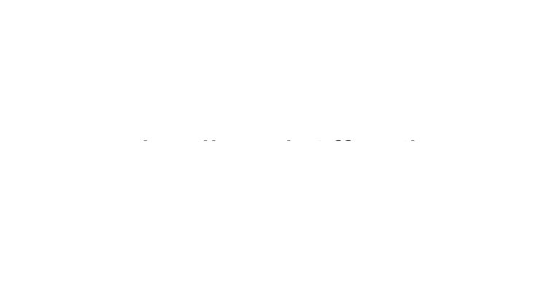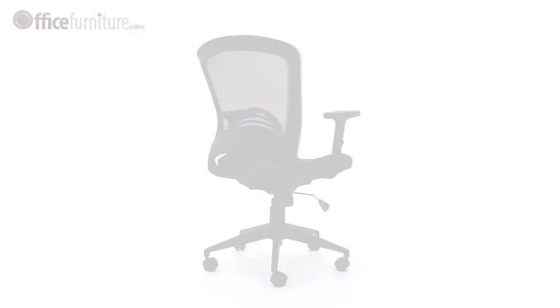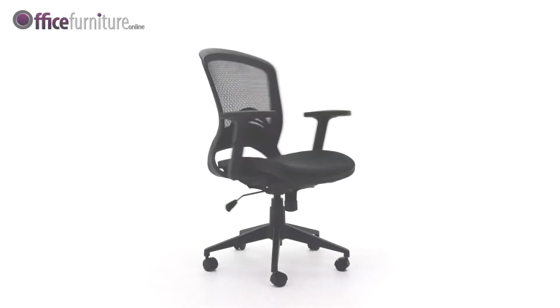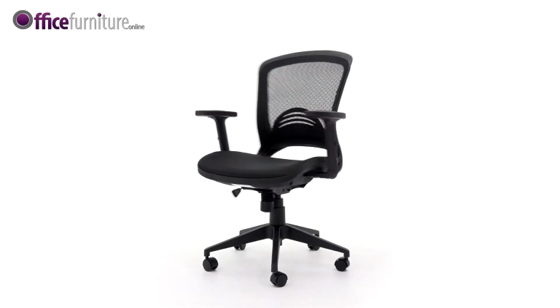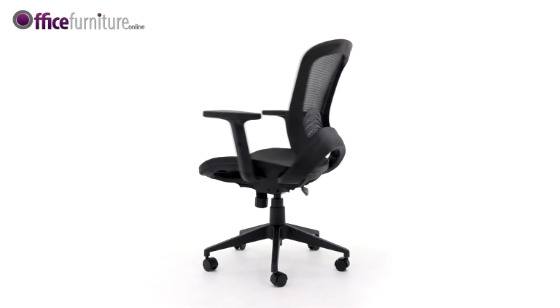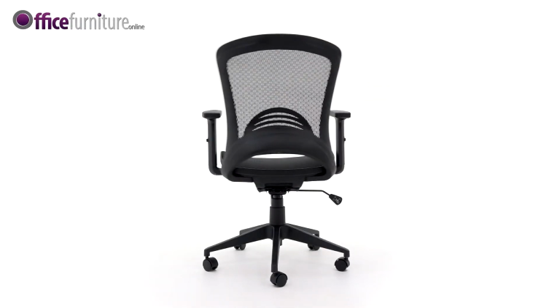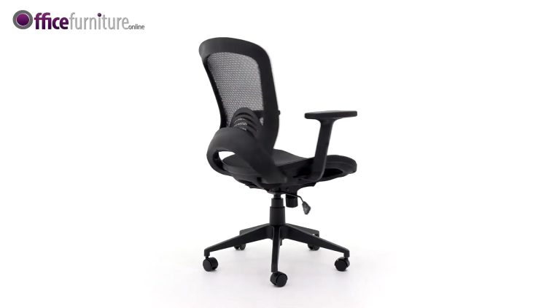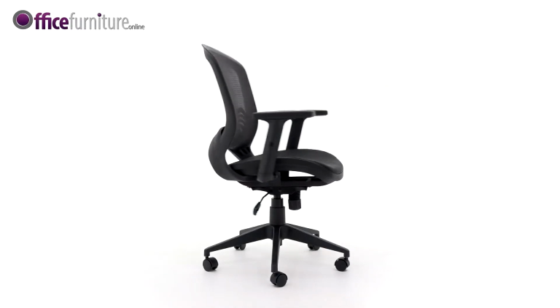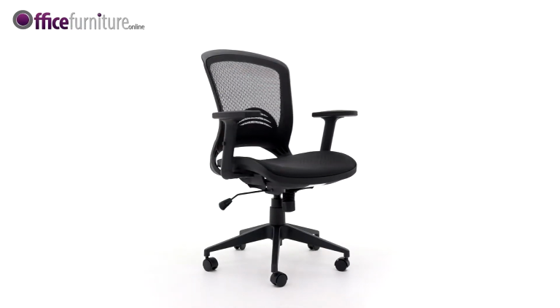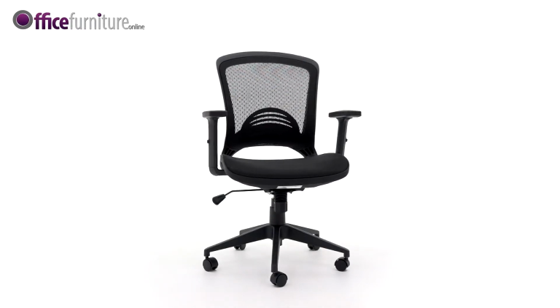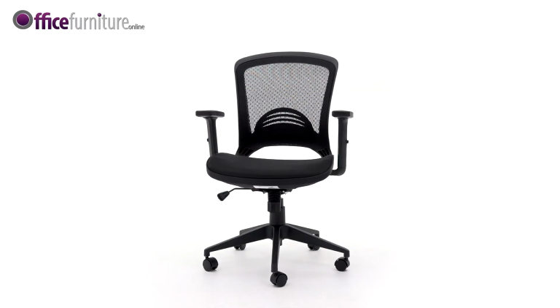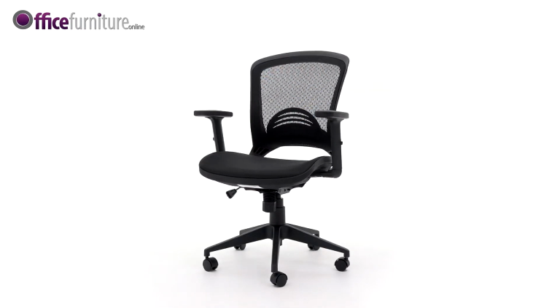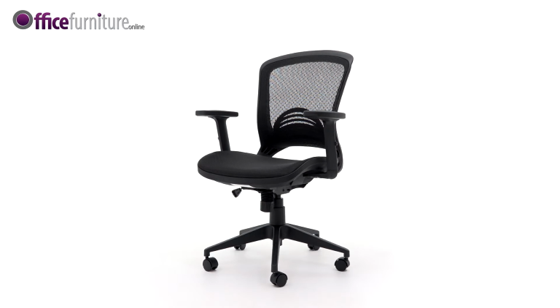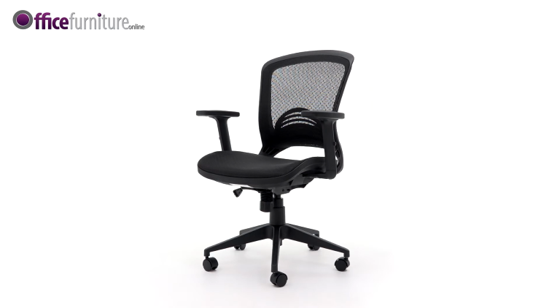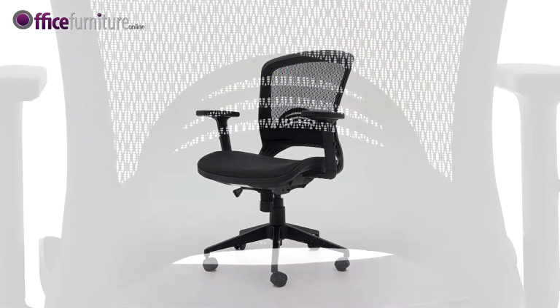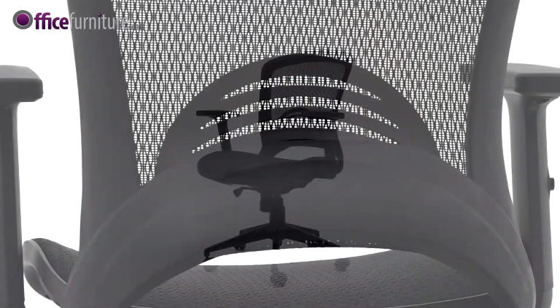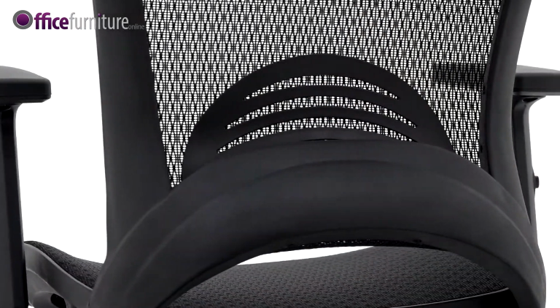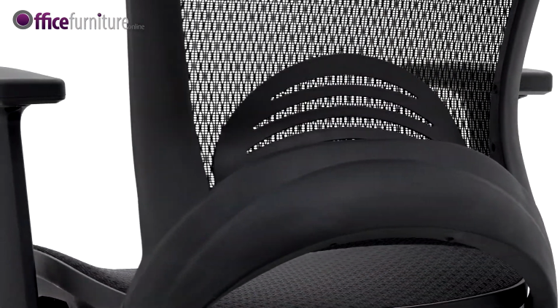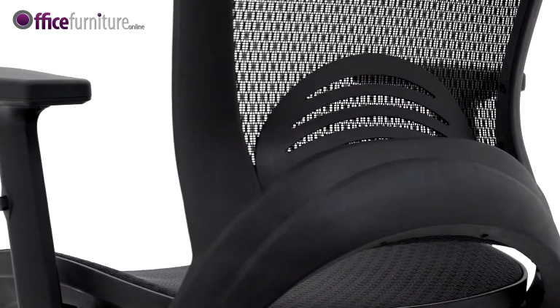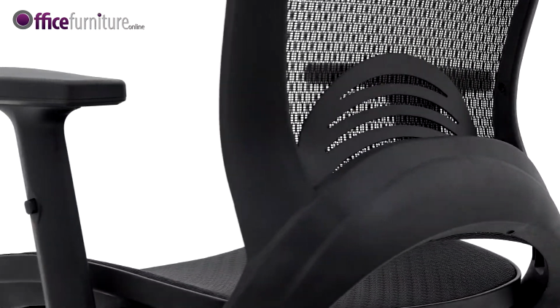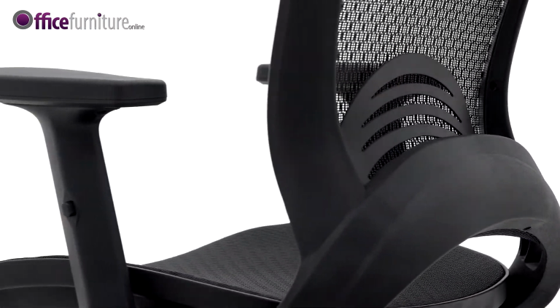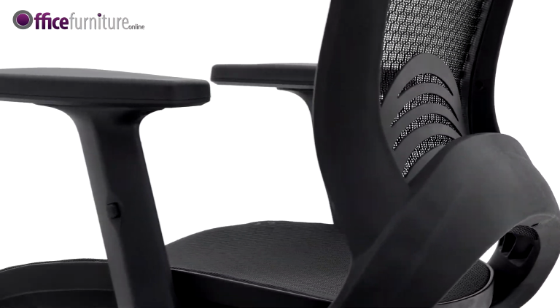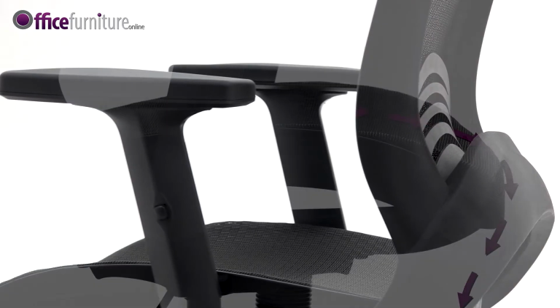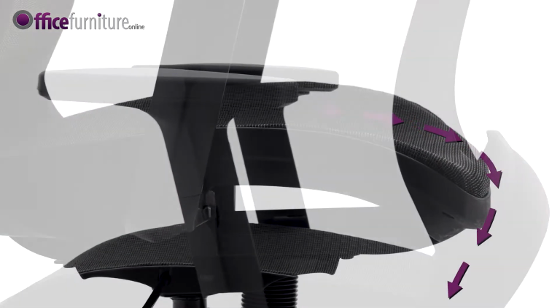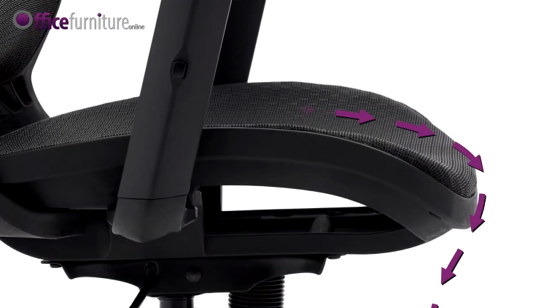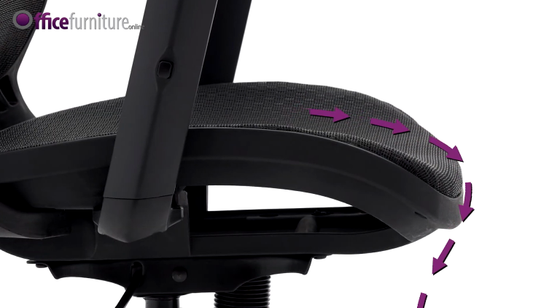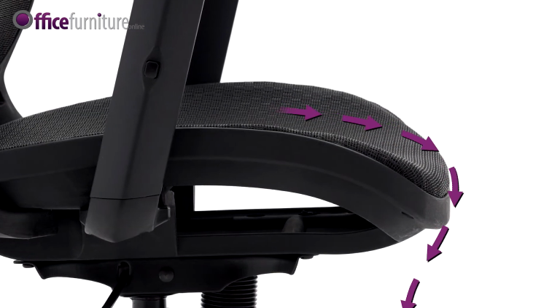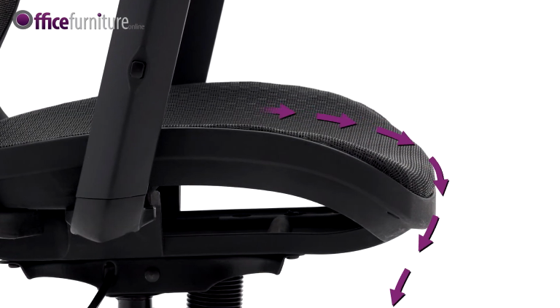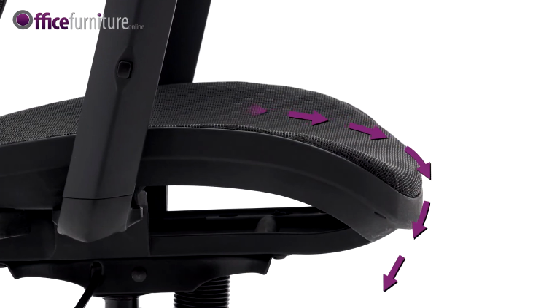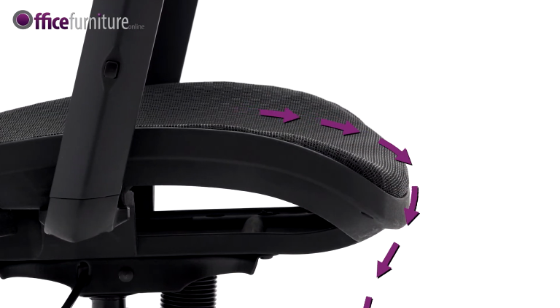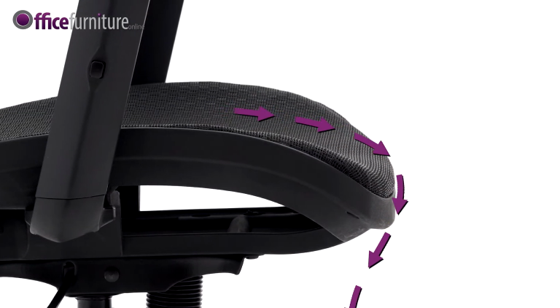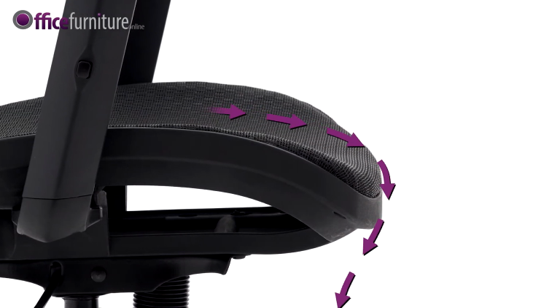This sleek and practical mesh office chair is great for use at a desk or in a variety of workplace environments. The ergonomic backrest is sculptured for support, while the waterfall seat front relieves pressure on the legs, aiding circulation.